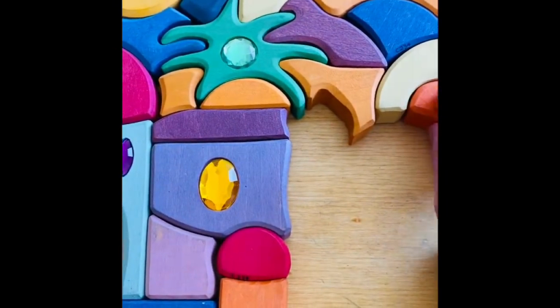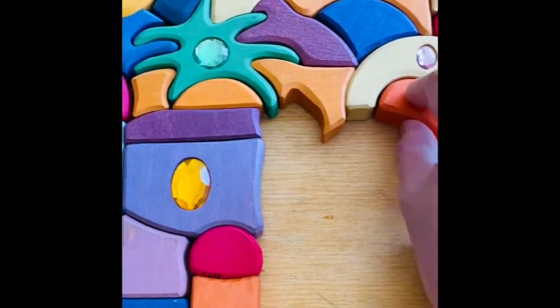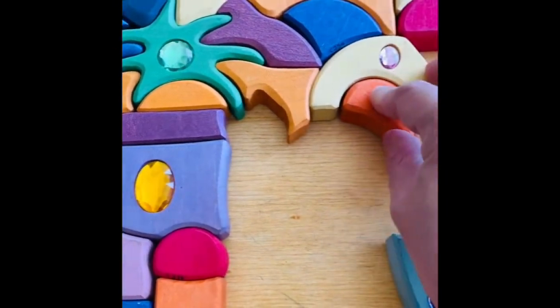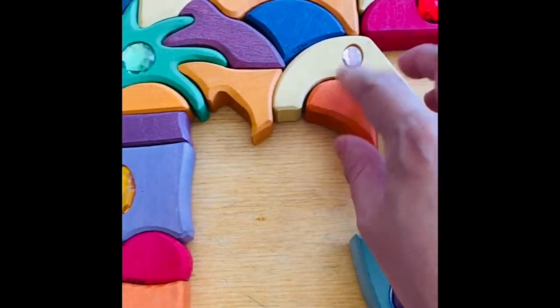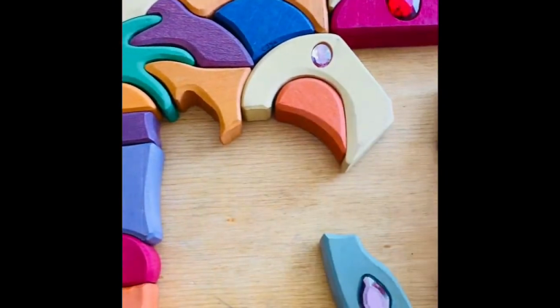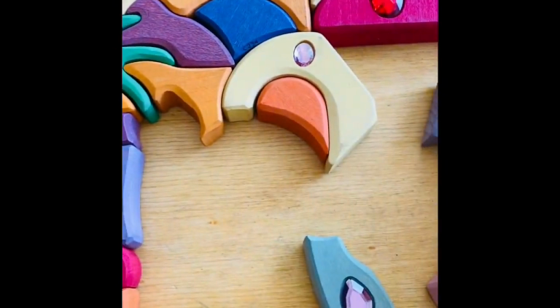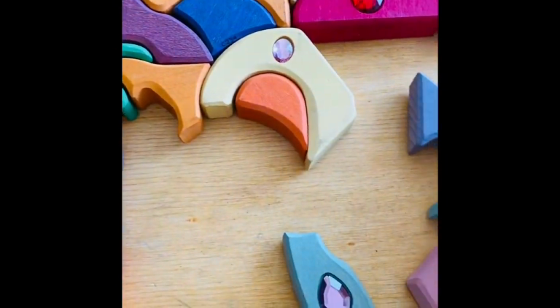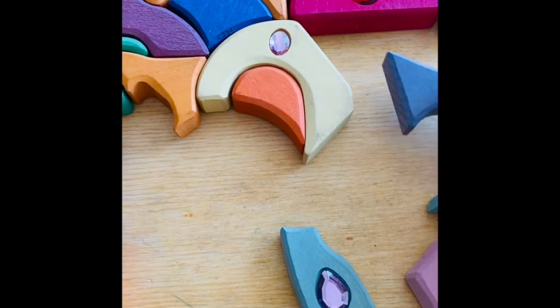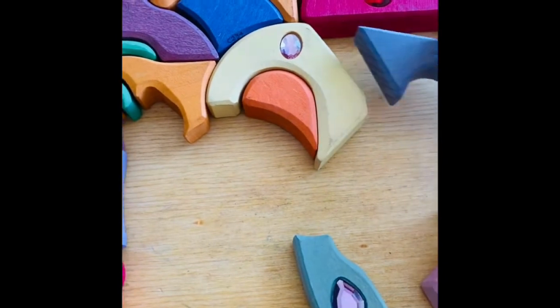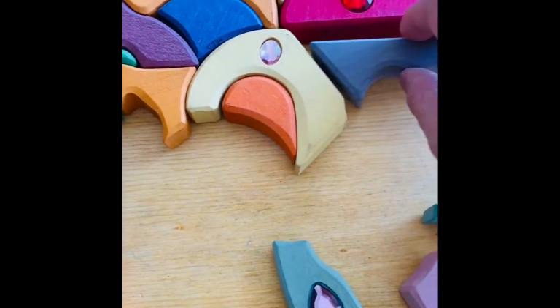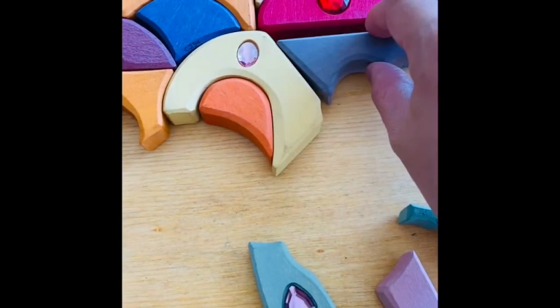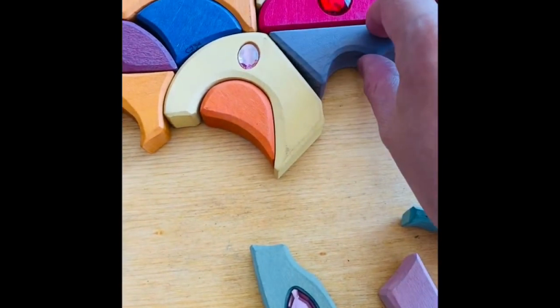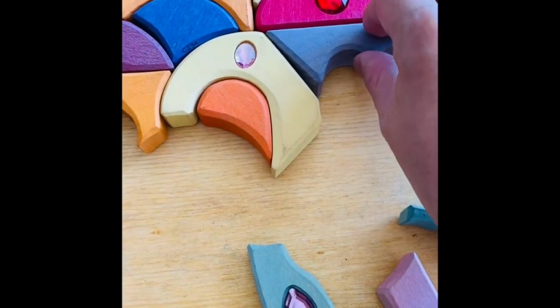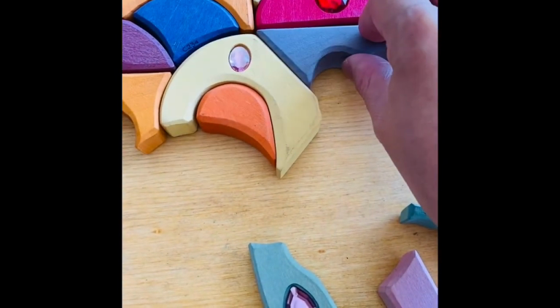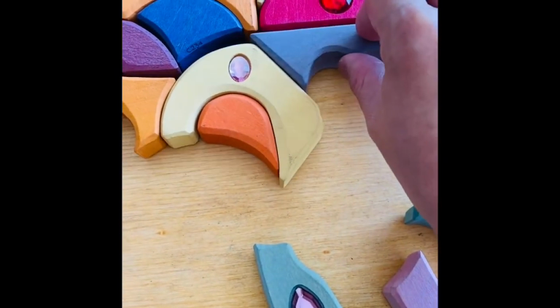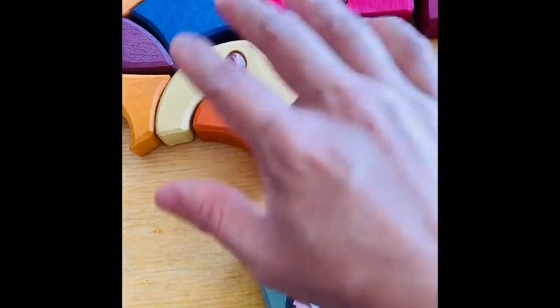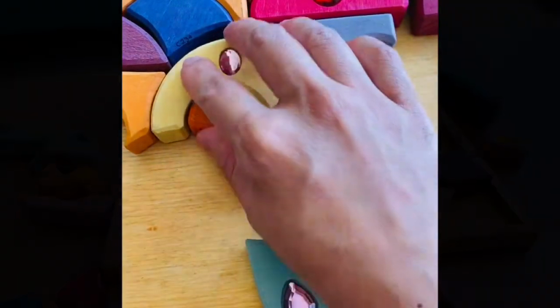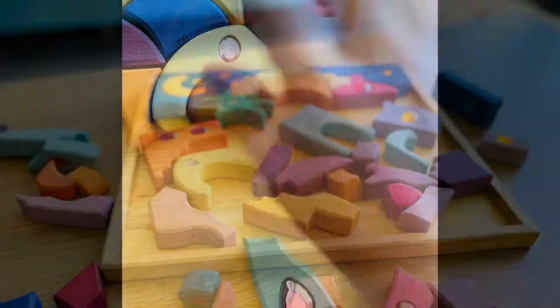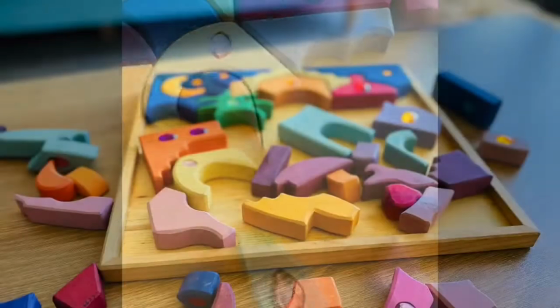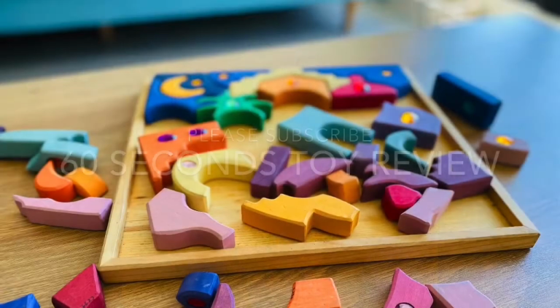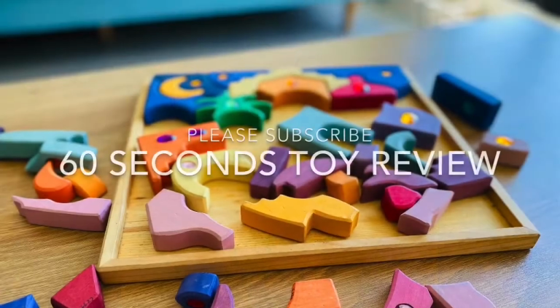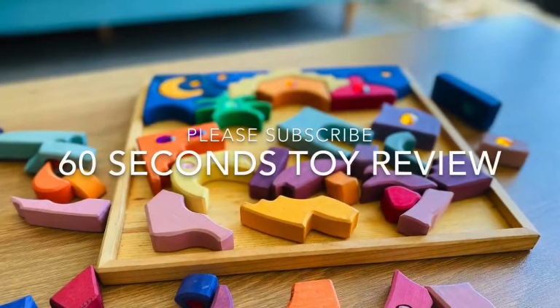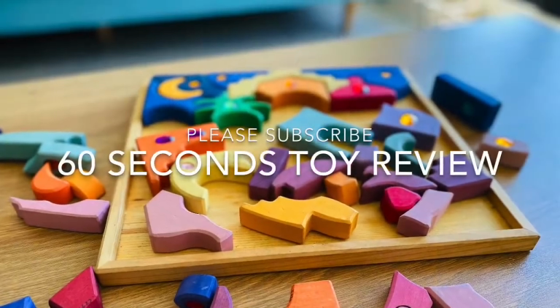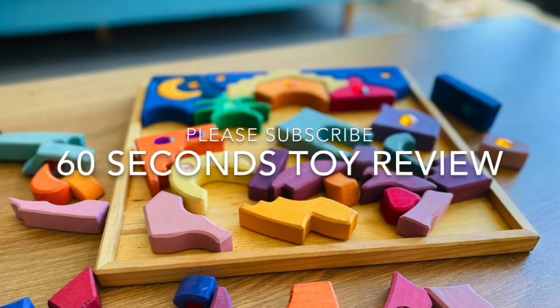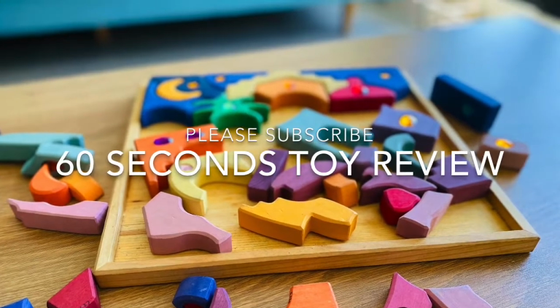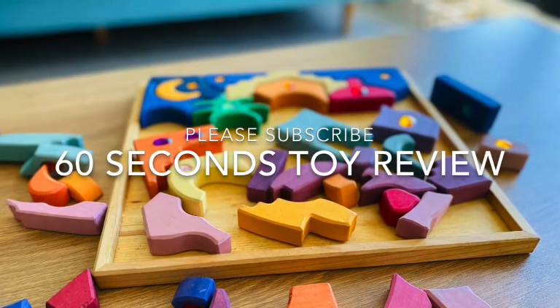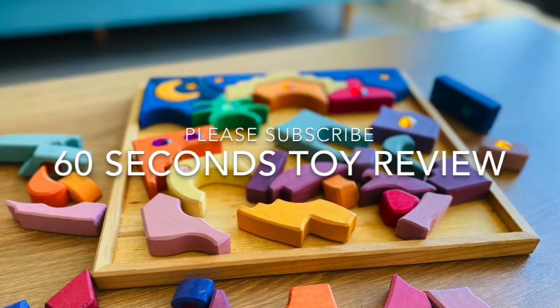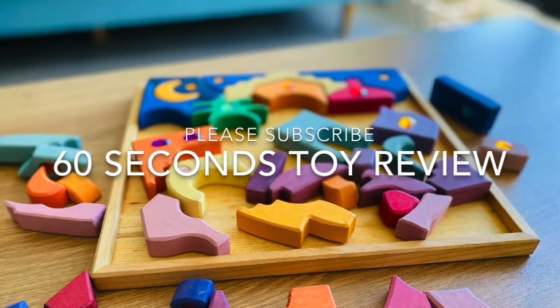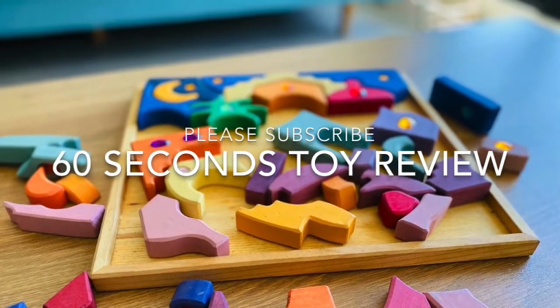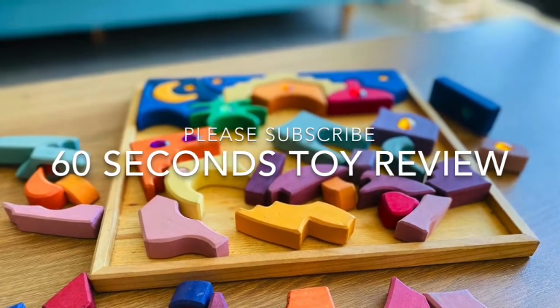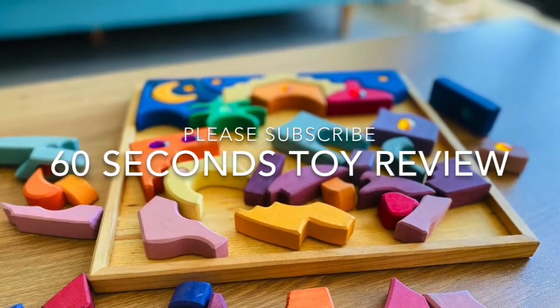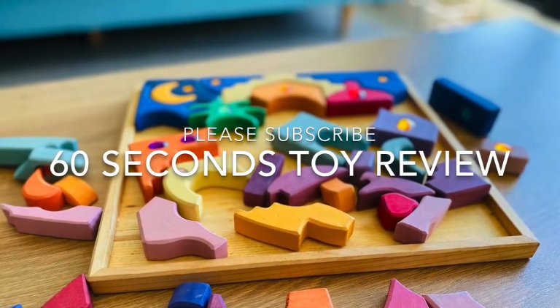3. Materials. The 53-piece block set is made of lime wood, hand-painted with non-toxic water-based stains and a plant-based oil finish. The quality is apparent.